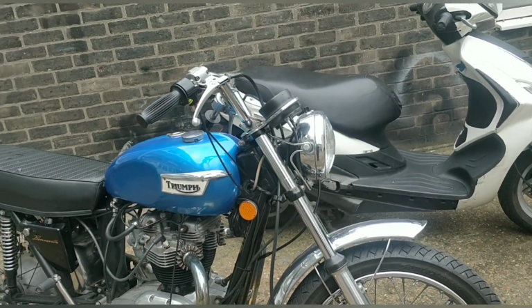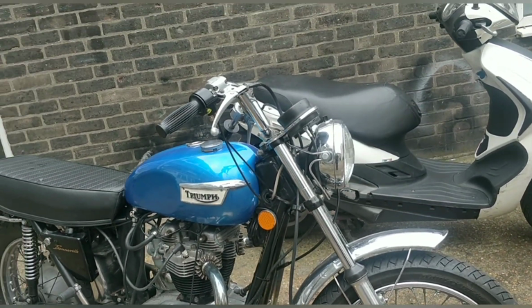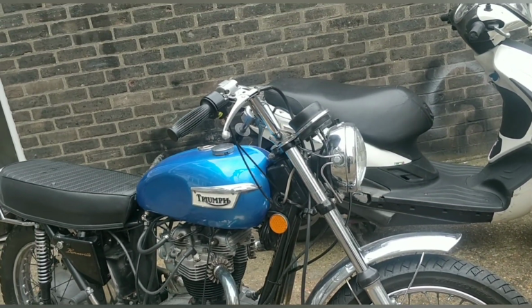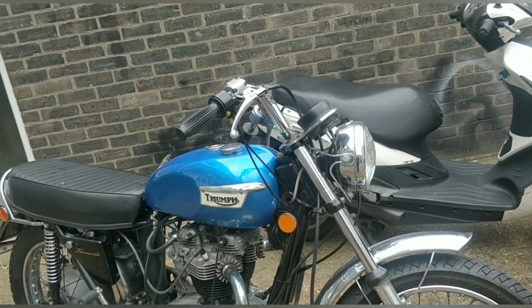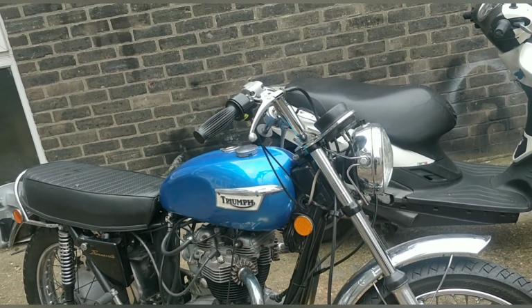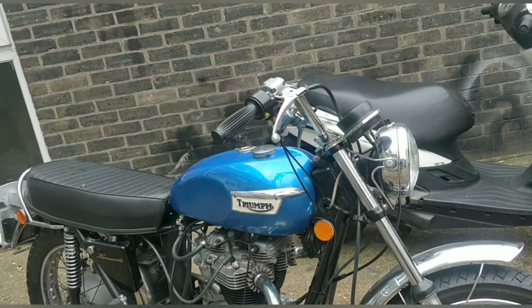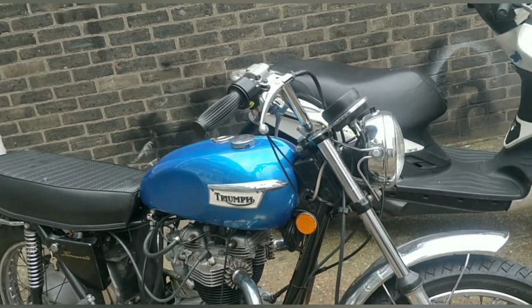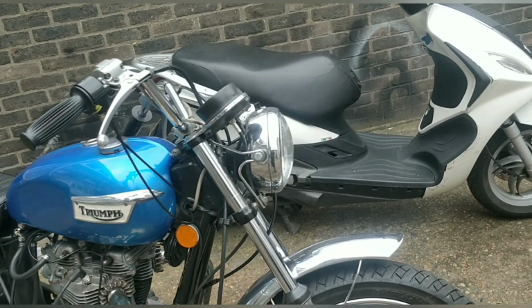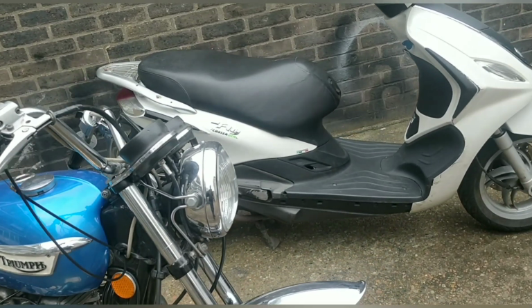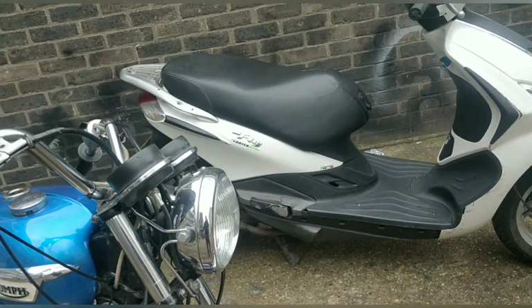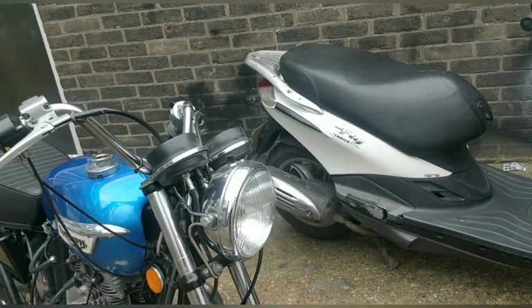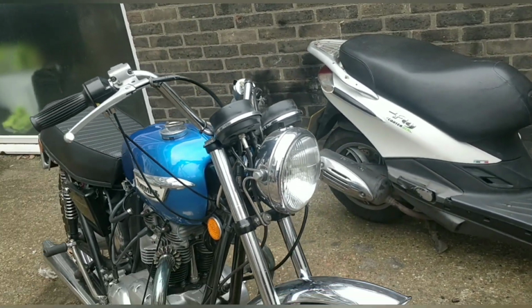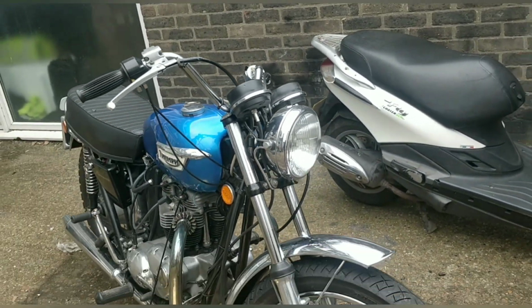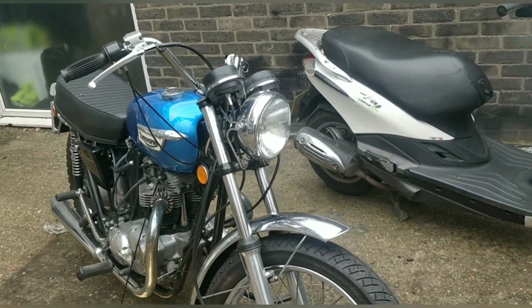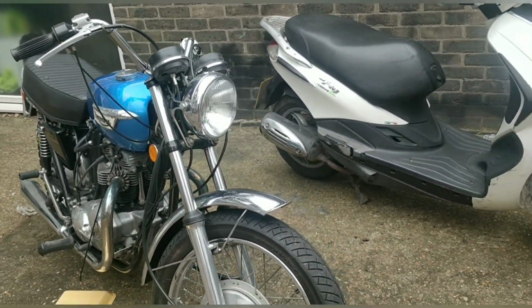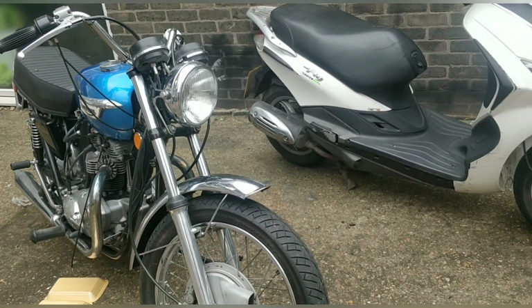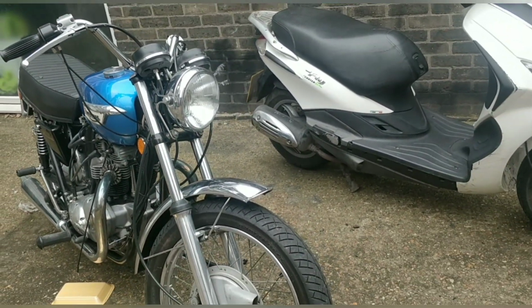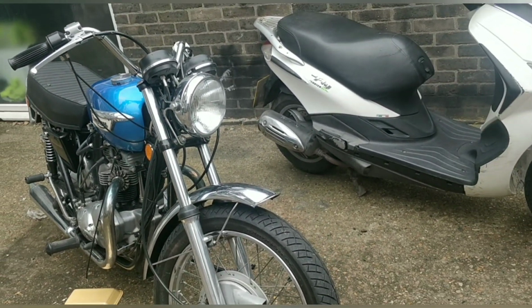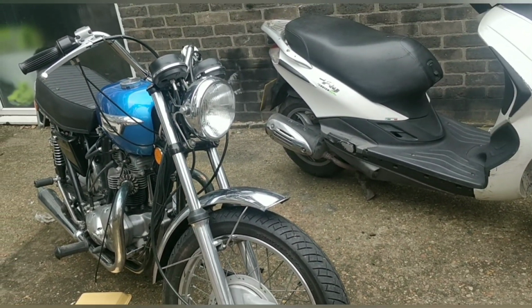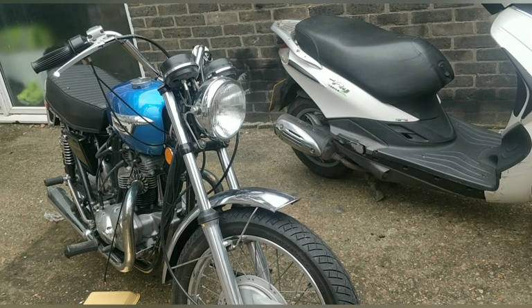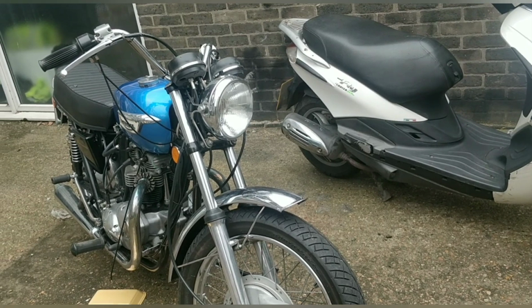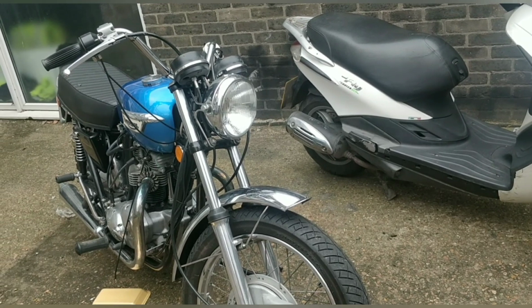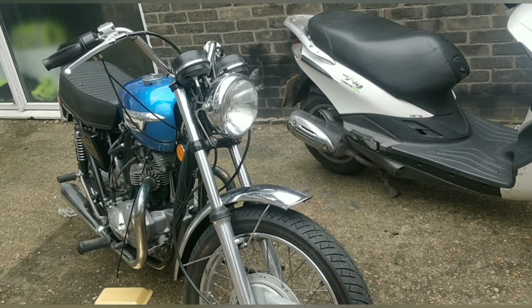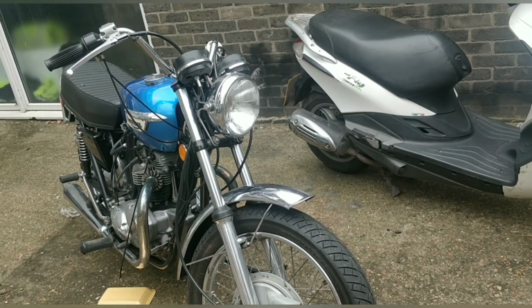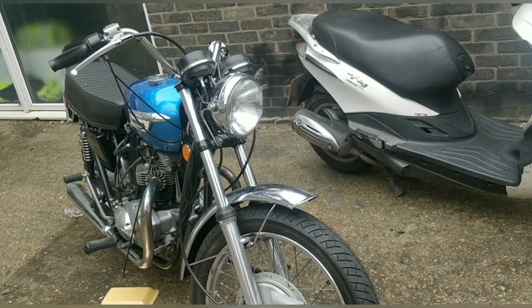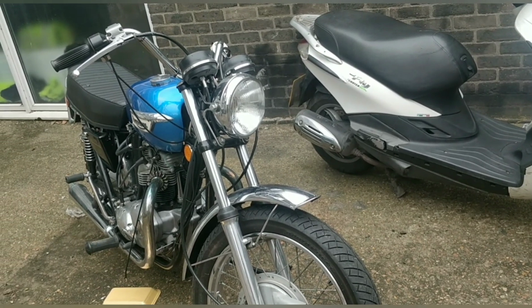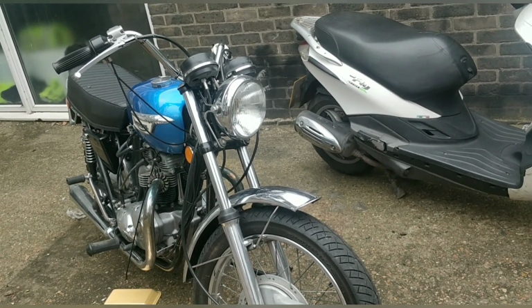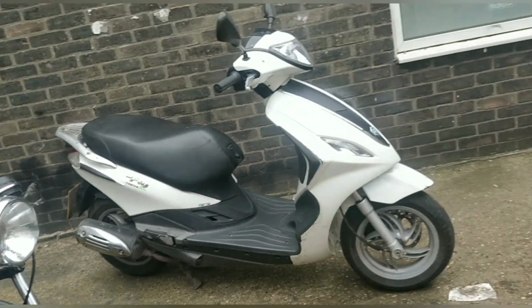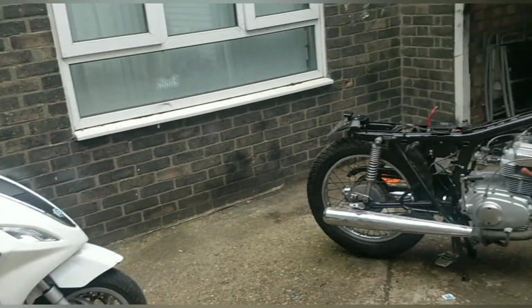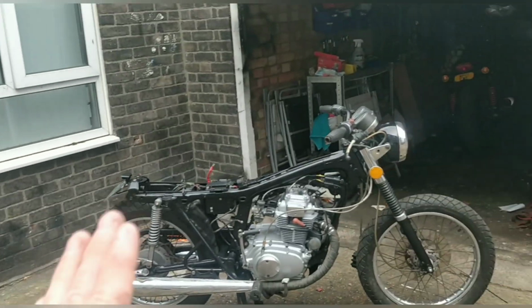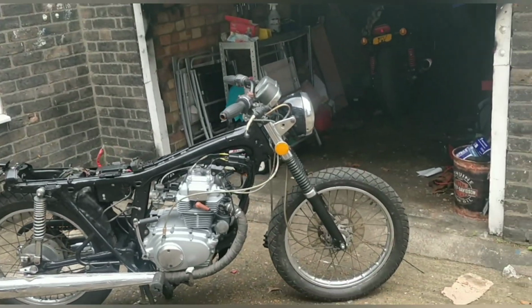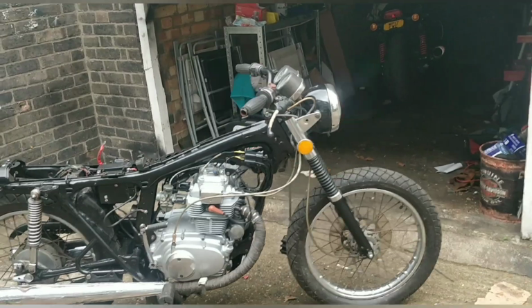So the bike needs a 140 main jet which I've now ordered, some sort of filter, and the timing done. I've seen it done and watched it online recently, so I'm sure it'll be okay — though I'll be winging it a bit.